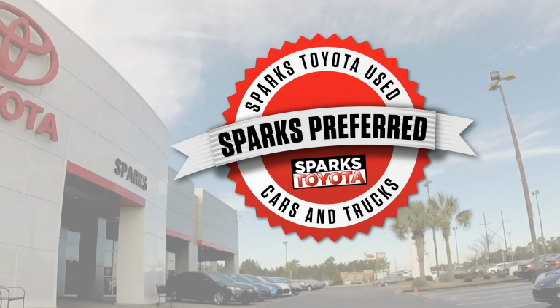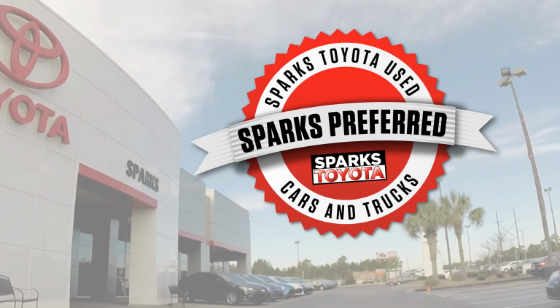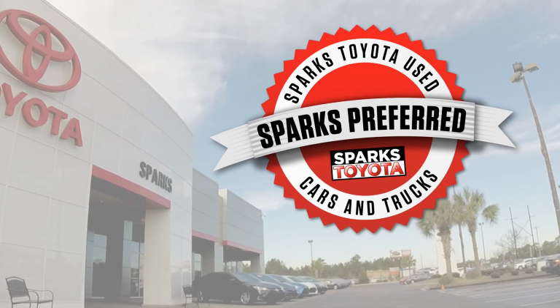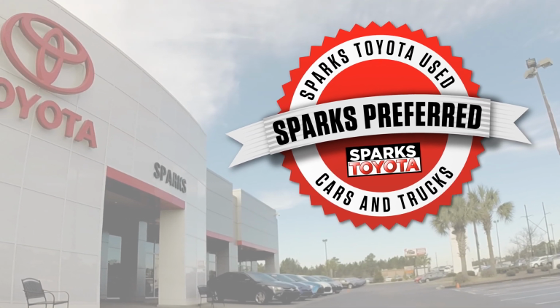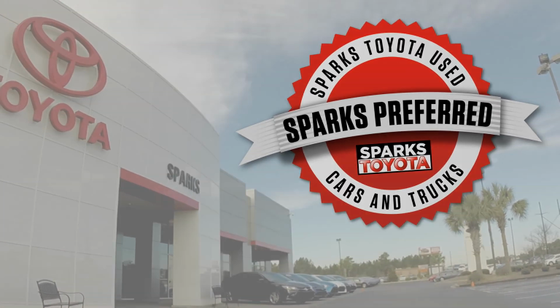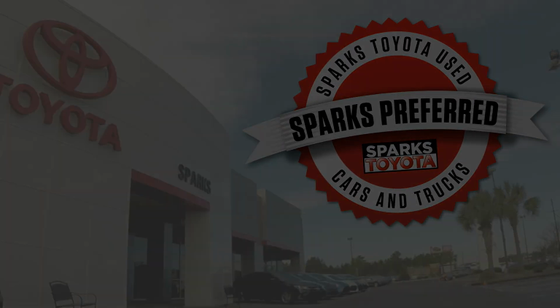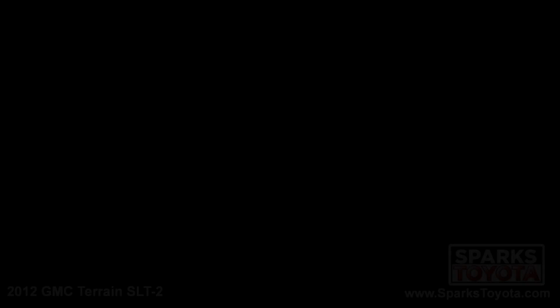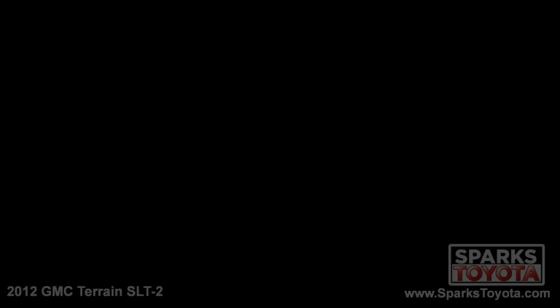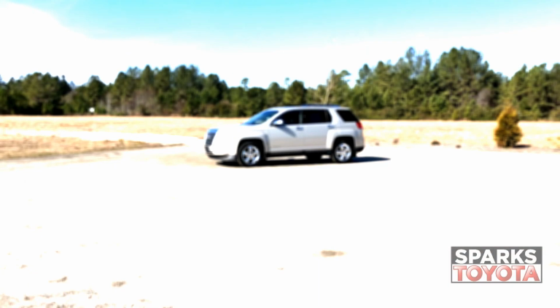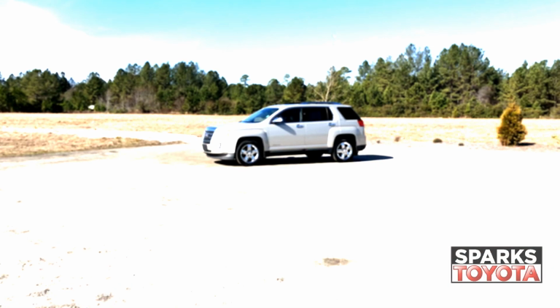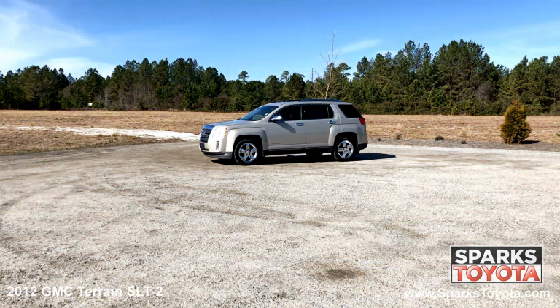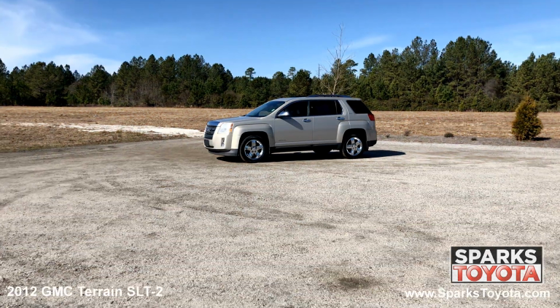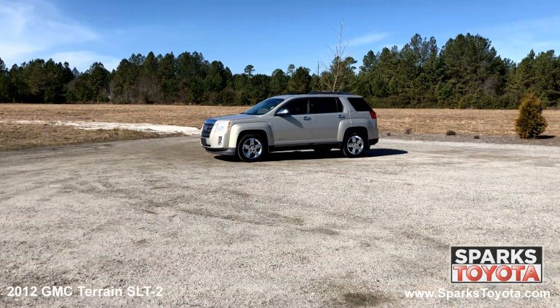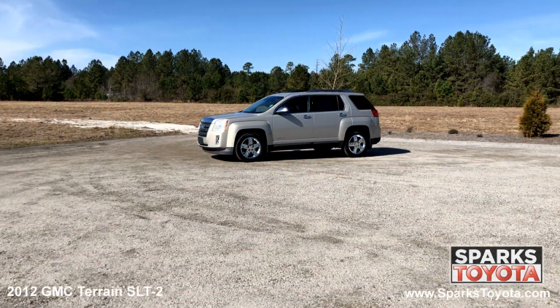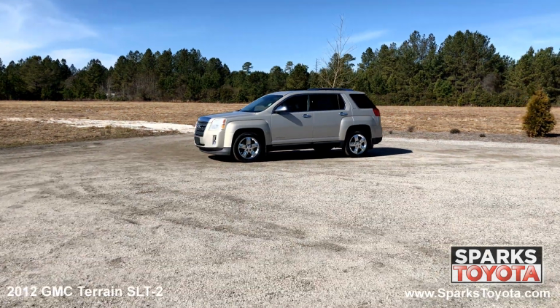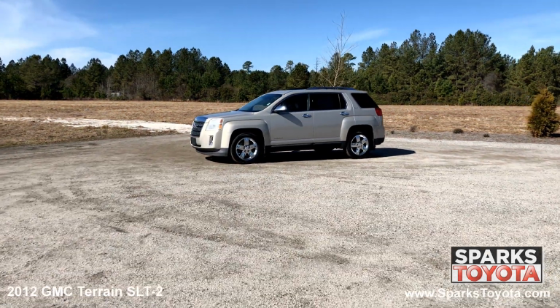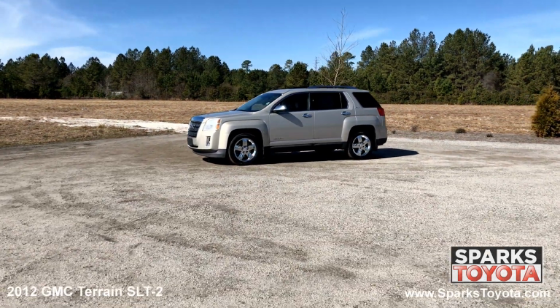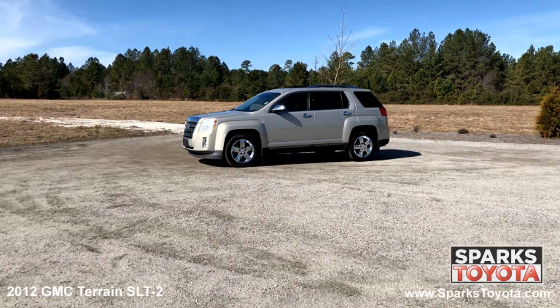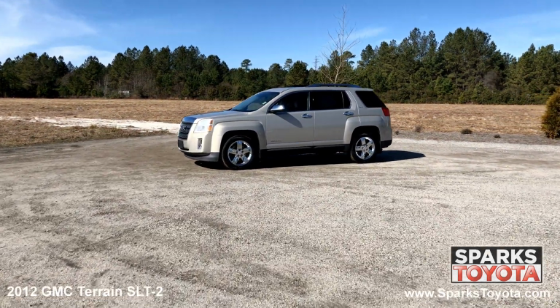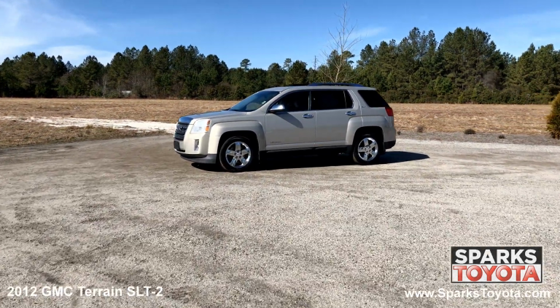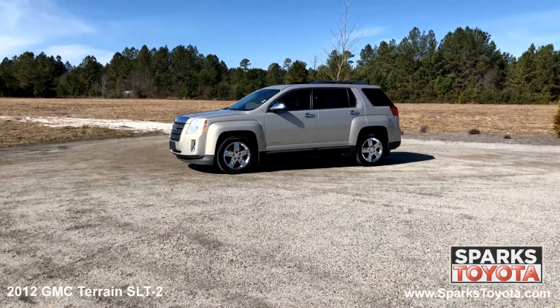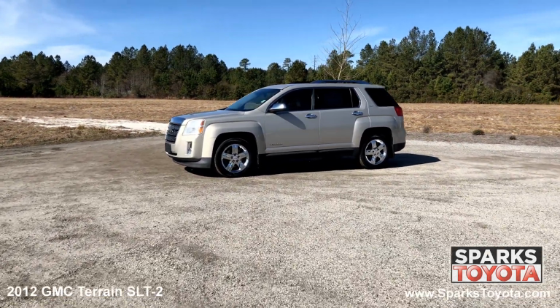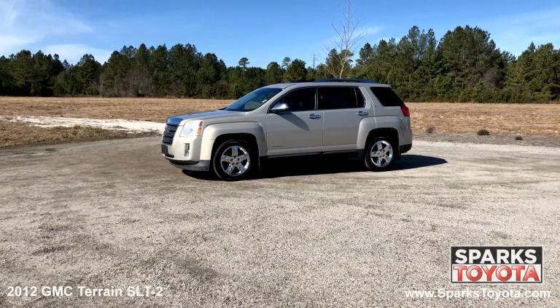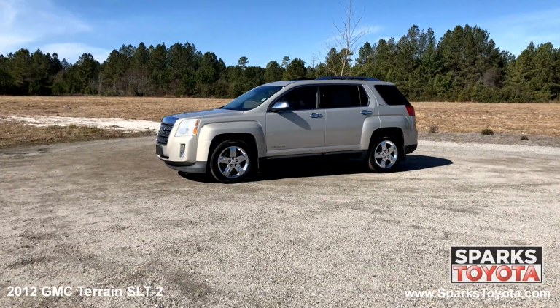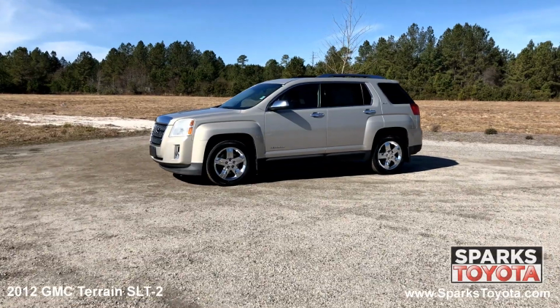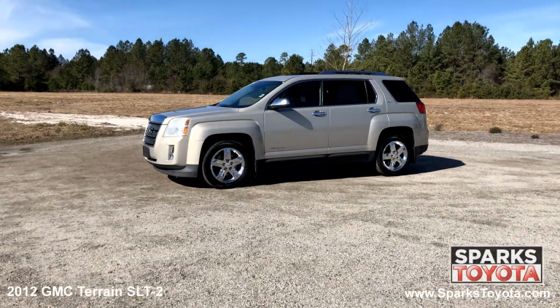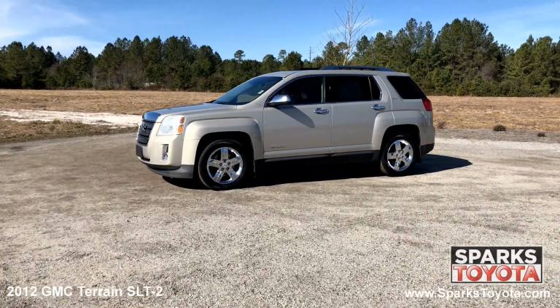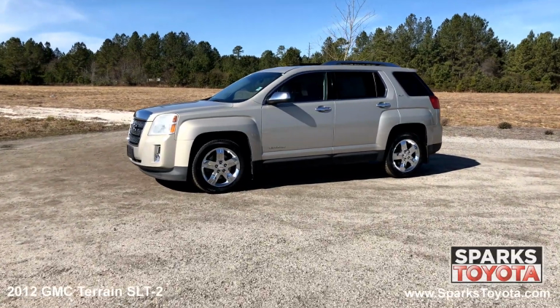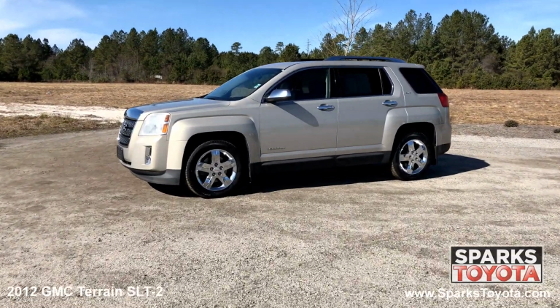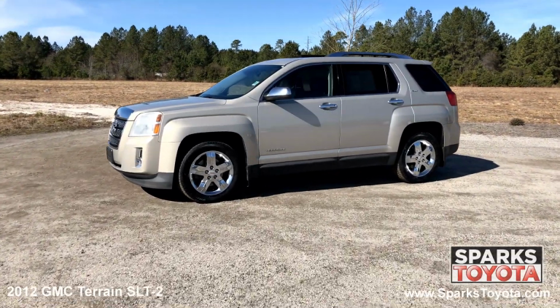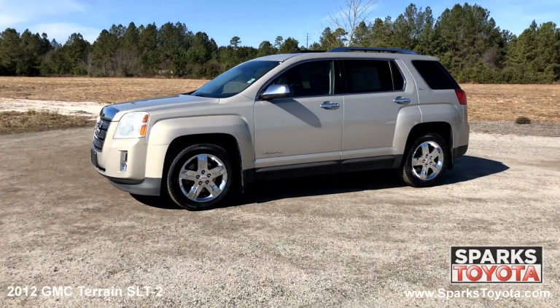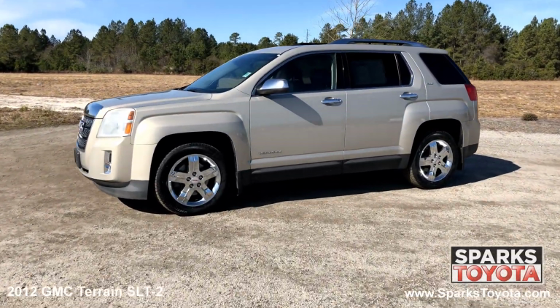Welcome to Sparks Toyota. Here we have a 2012 GMC Terrain SLT2. It has a clean Carfax and comes with power heated mirrors, roof rails, deep tinted glass, chrome trim, splash guards and much more.